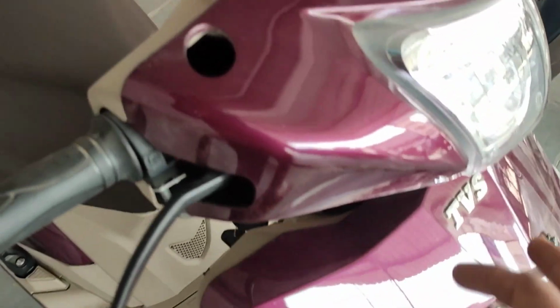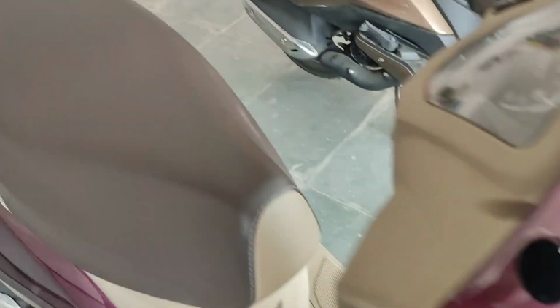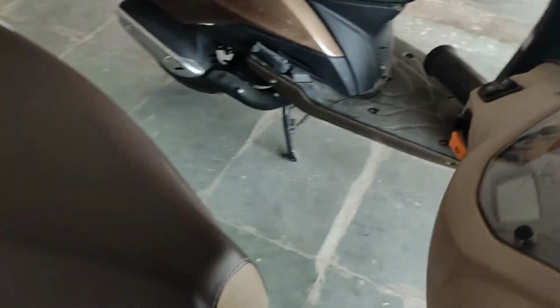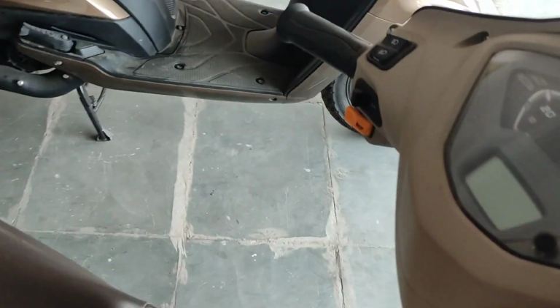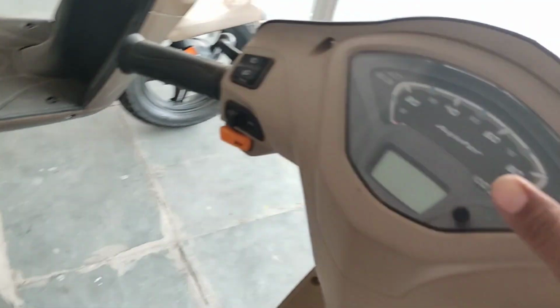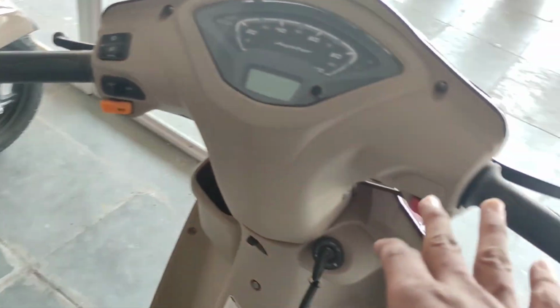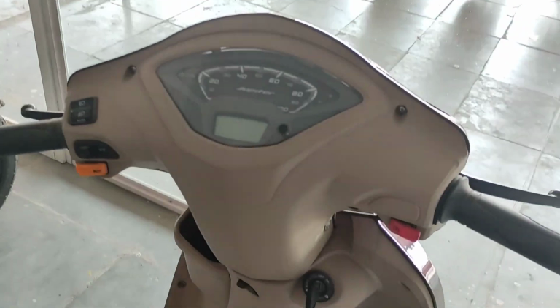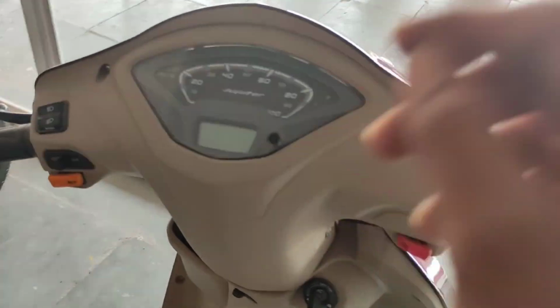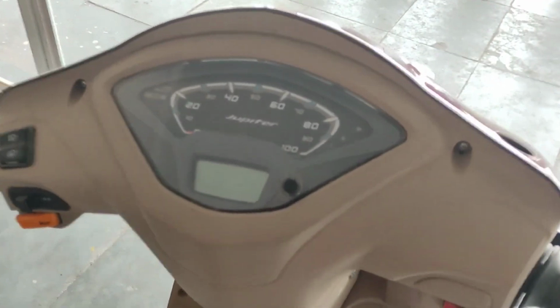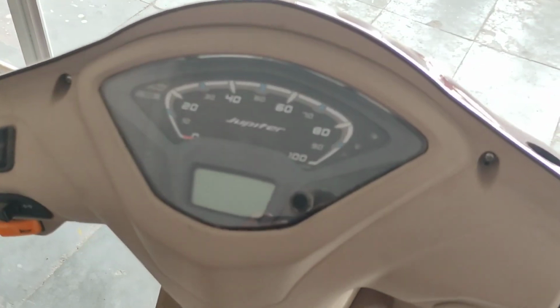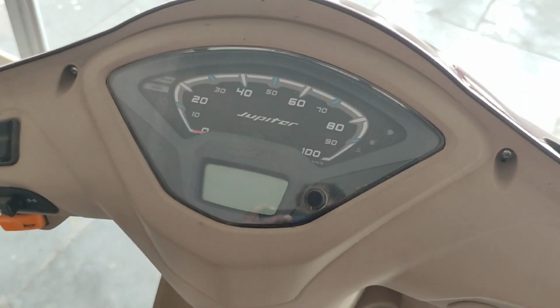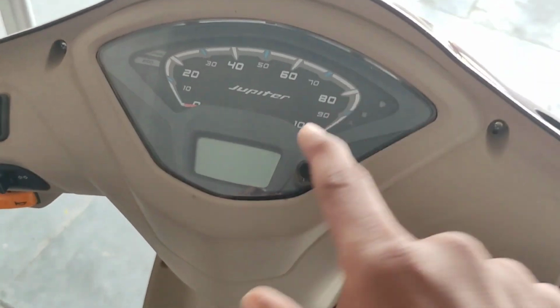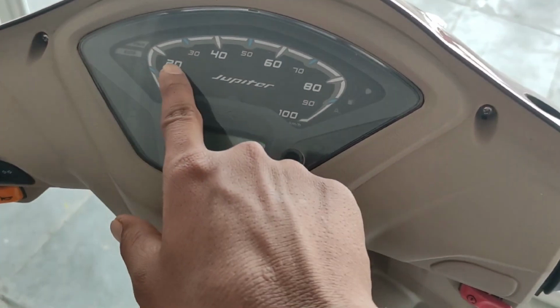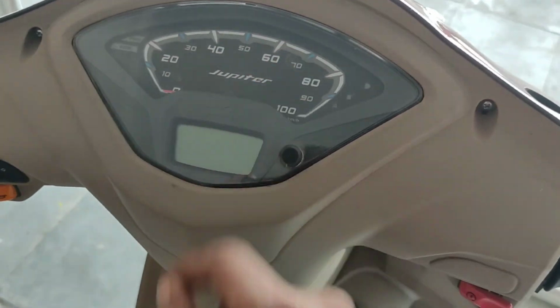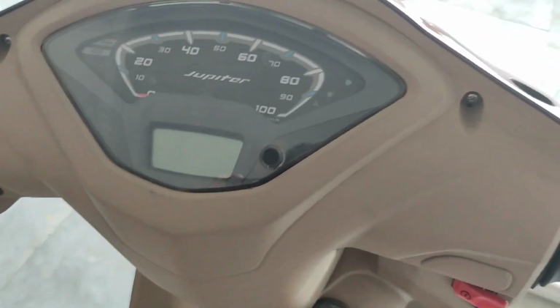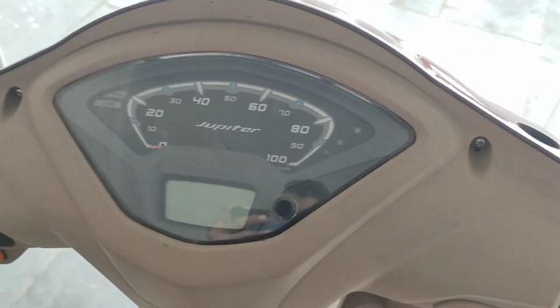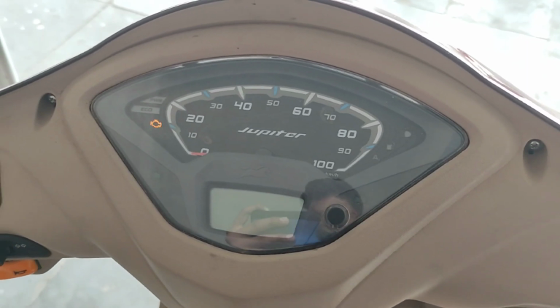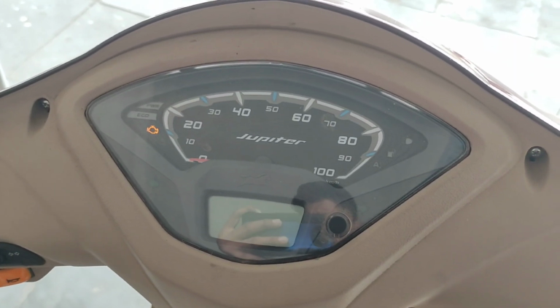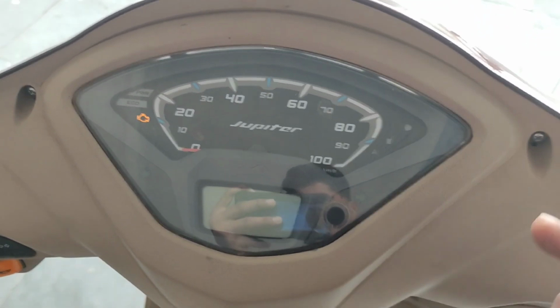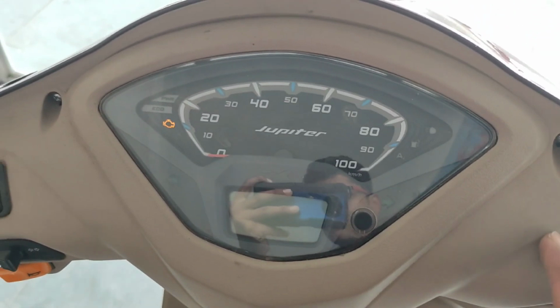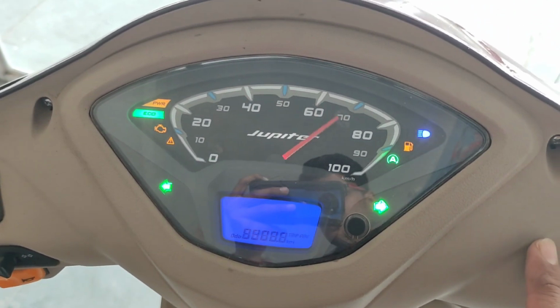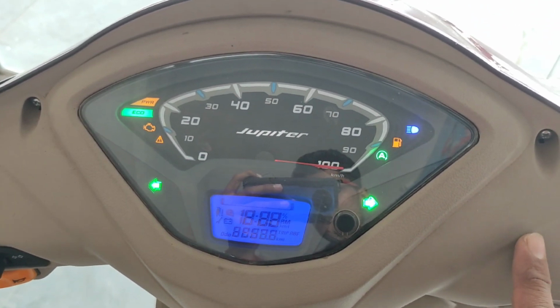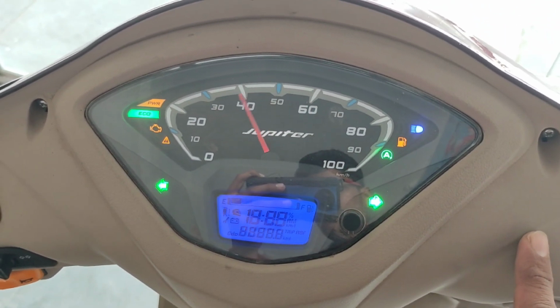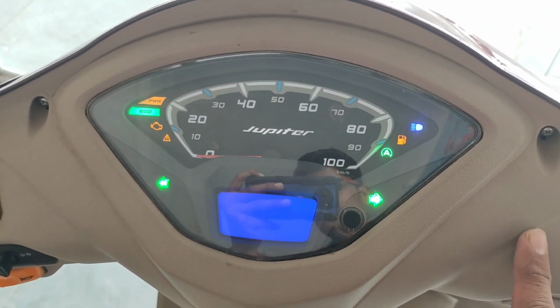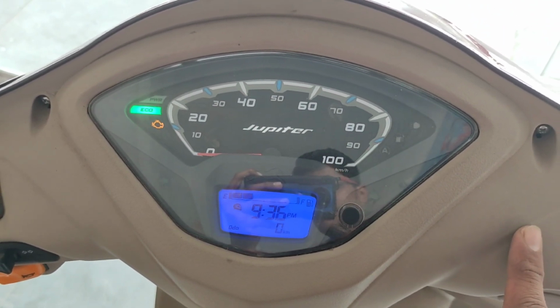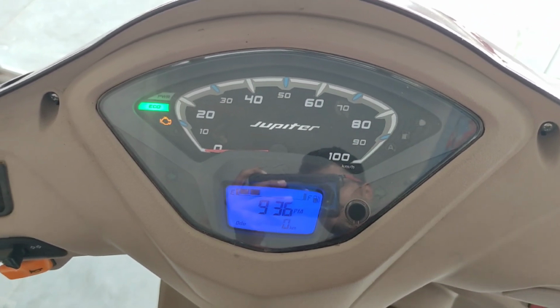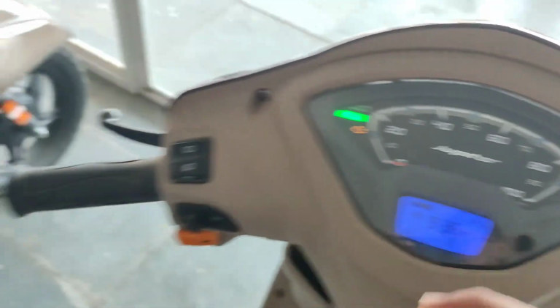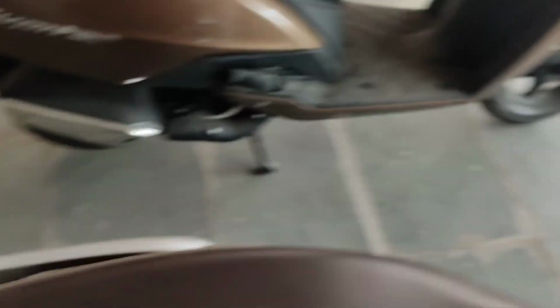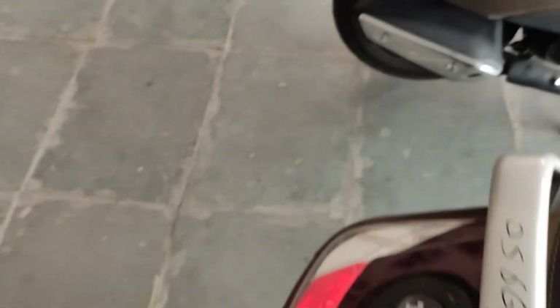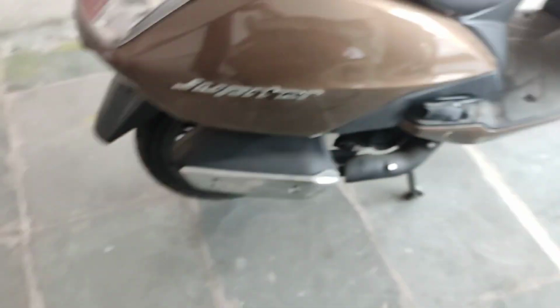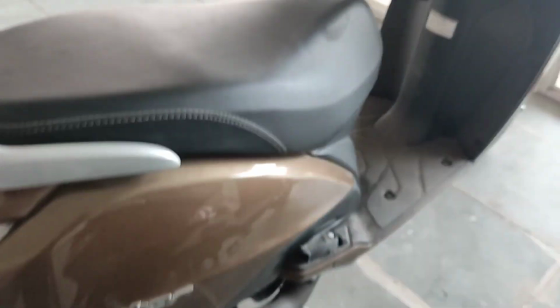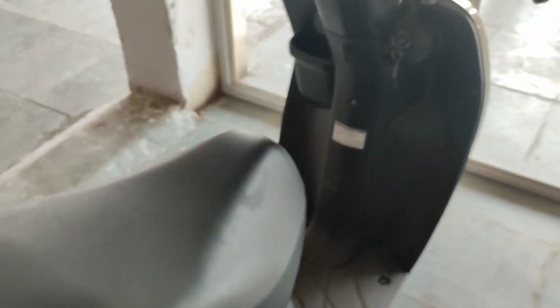If you look at the changes in the instrument cluster, you can see the instrument cluster. We are going to take a closer look at that on the Jupiter 110.